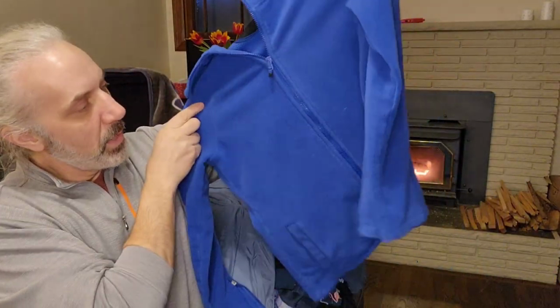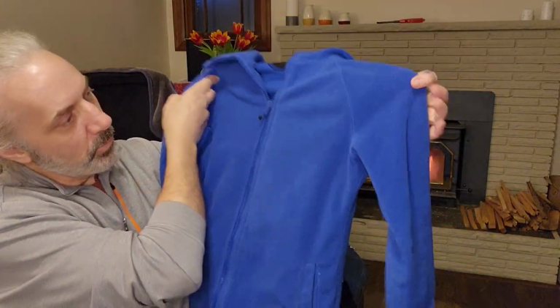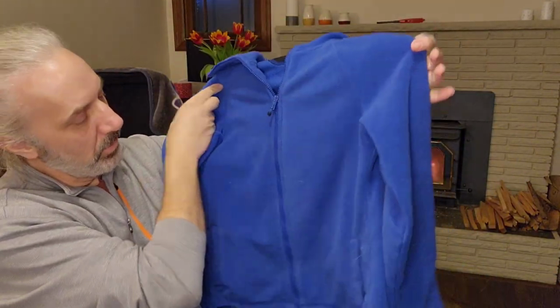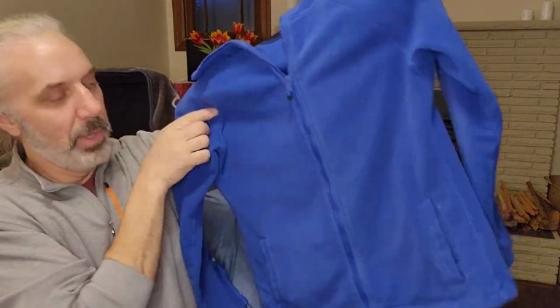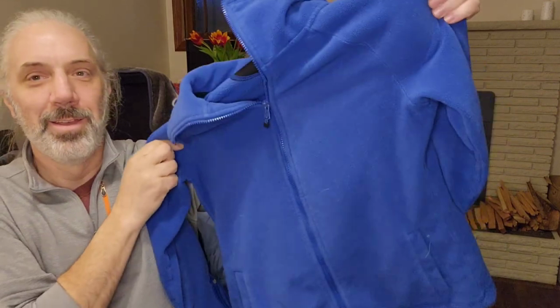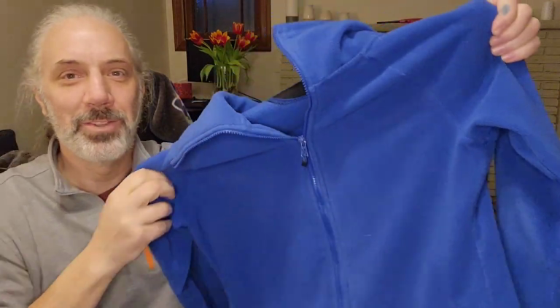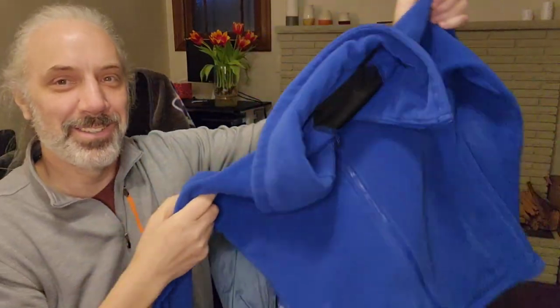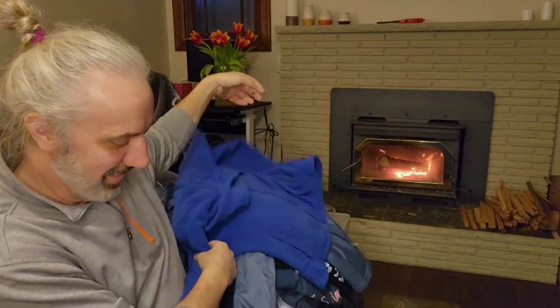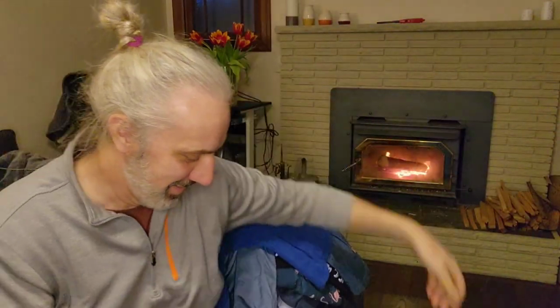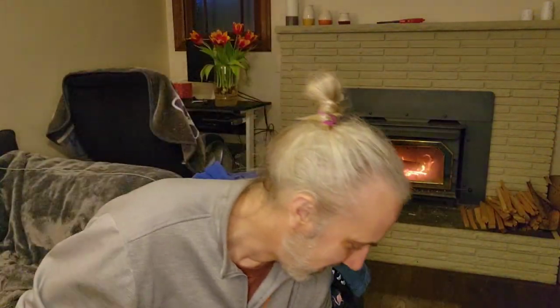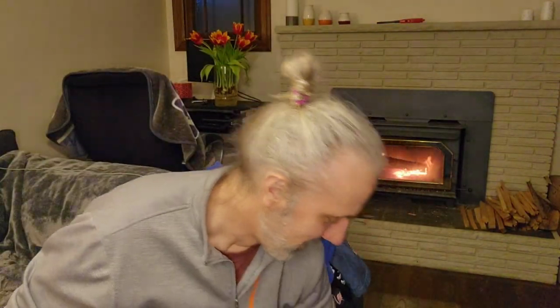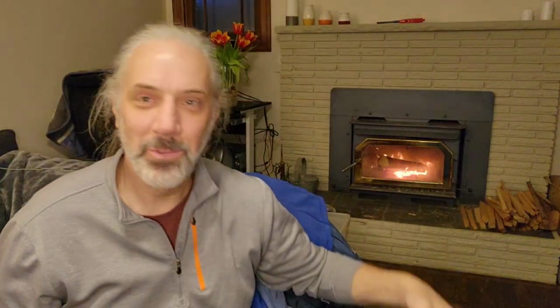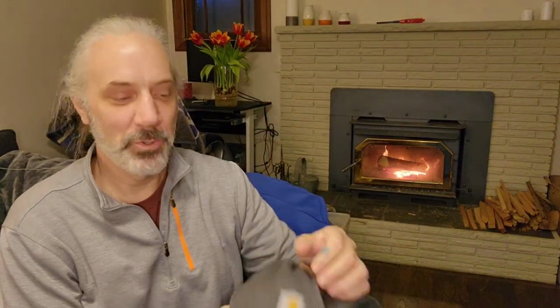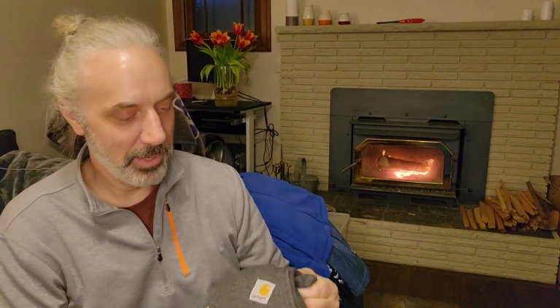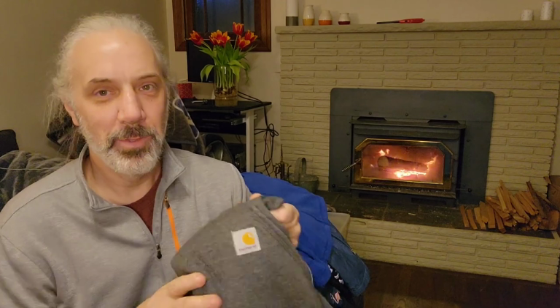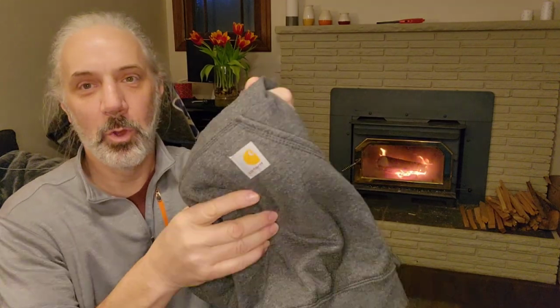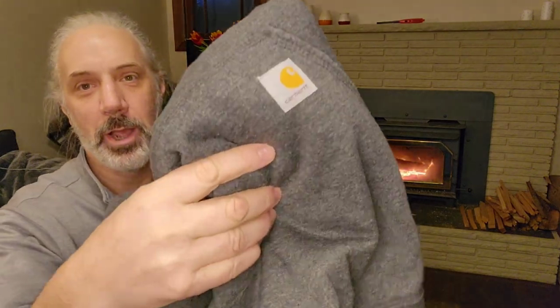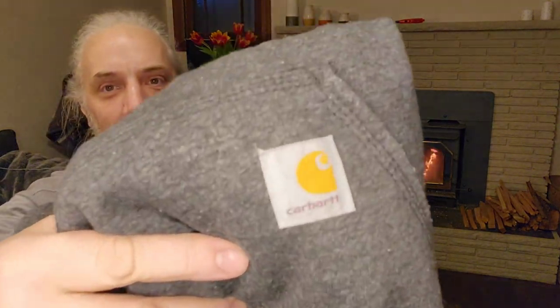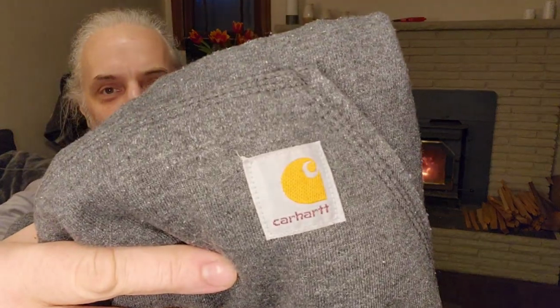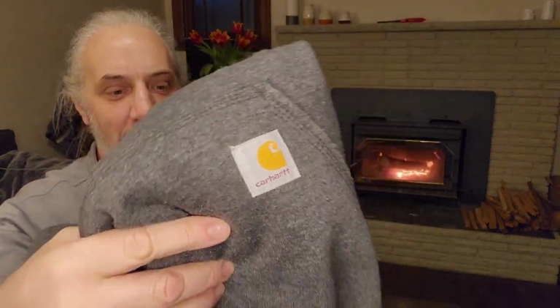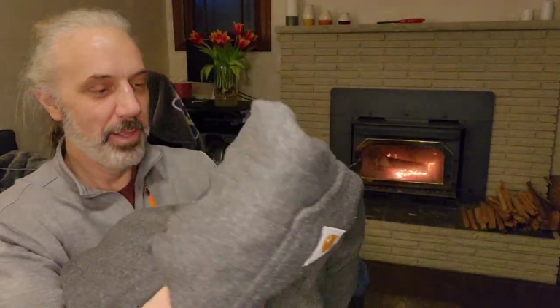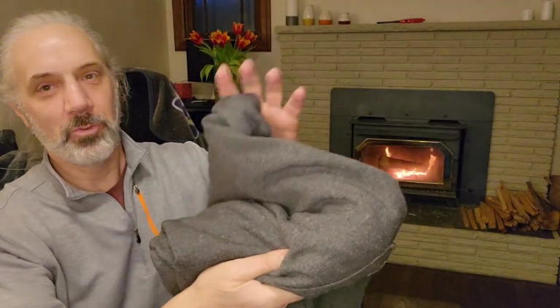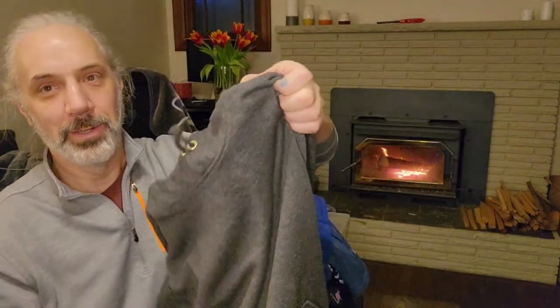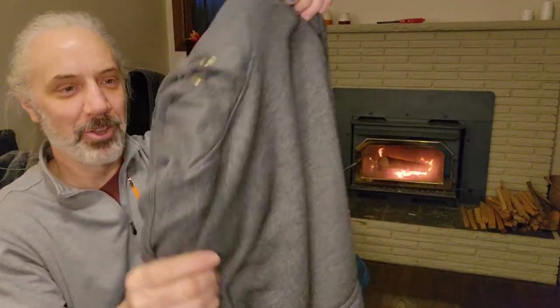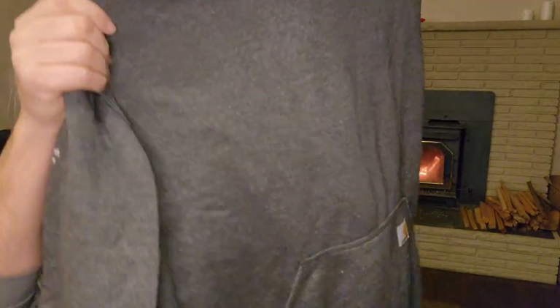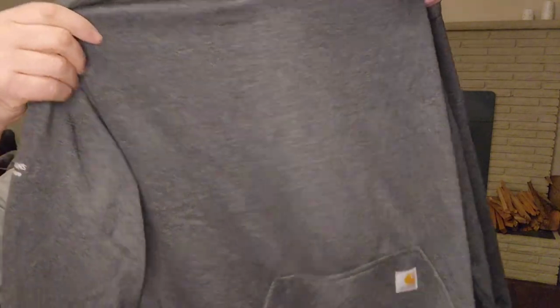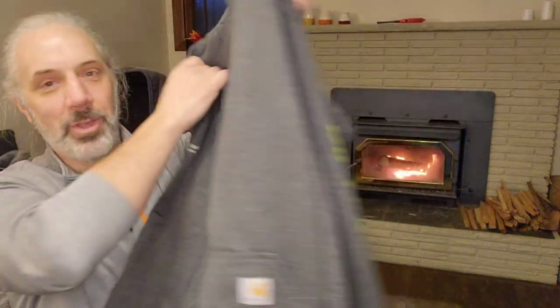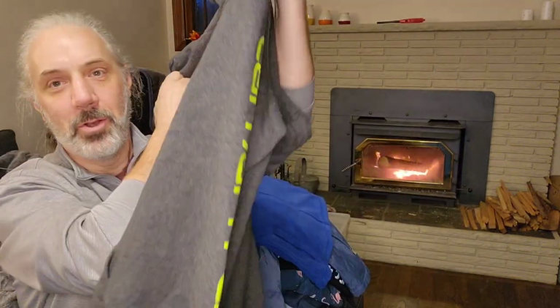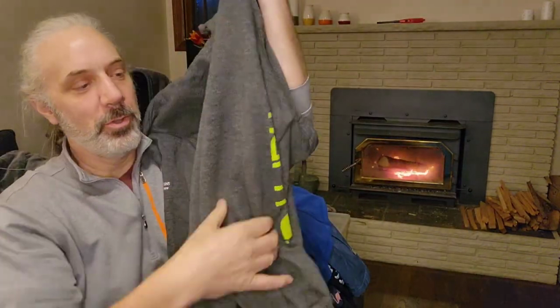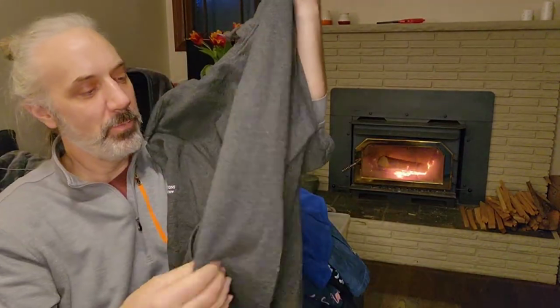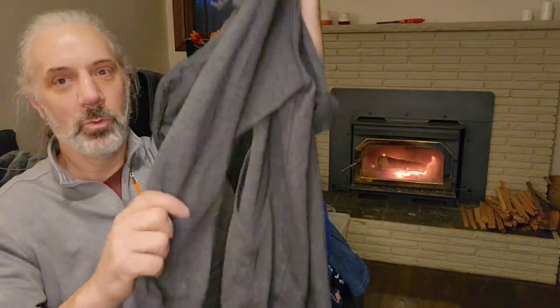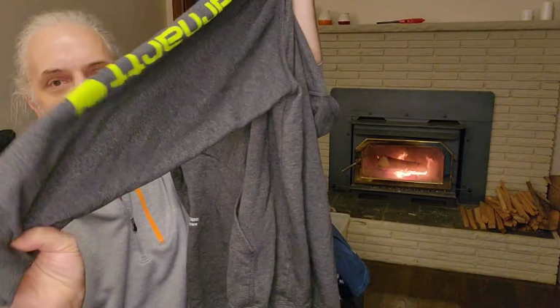I got this fleece for some reason — I'll have to do more research on it. And this one's a no-brainer: Carhartt. It's got the Carhartt on the sleeve. This one will go fast.